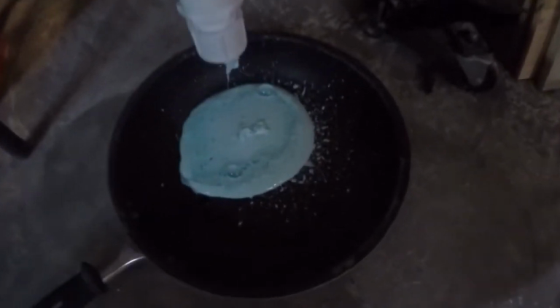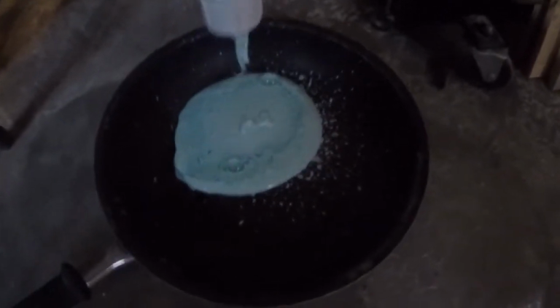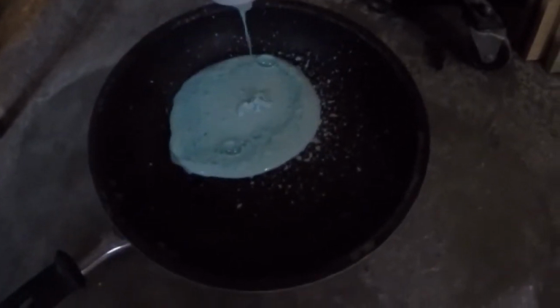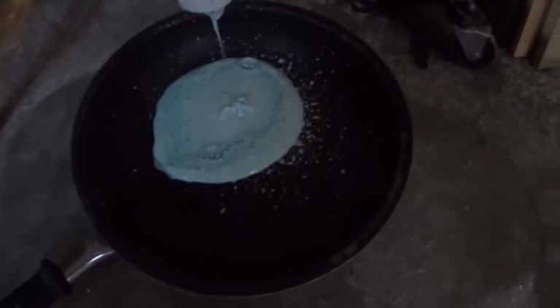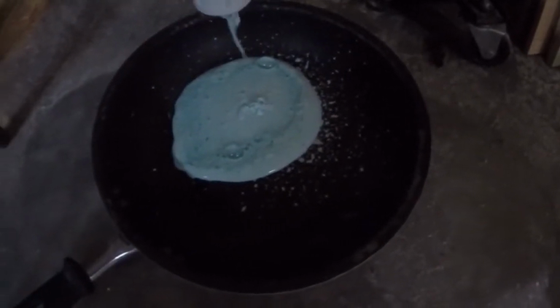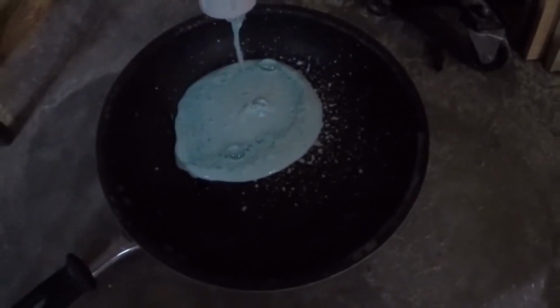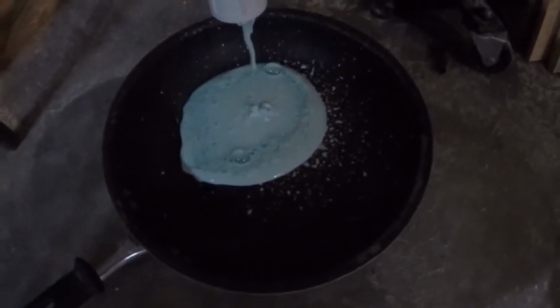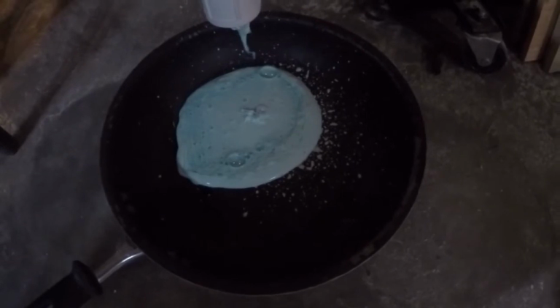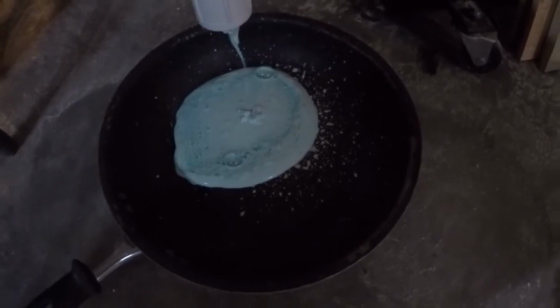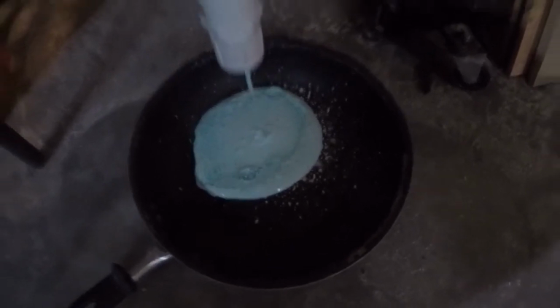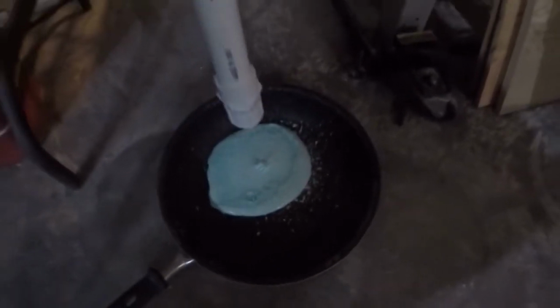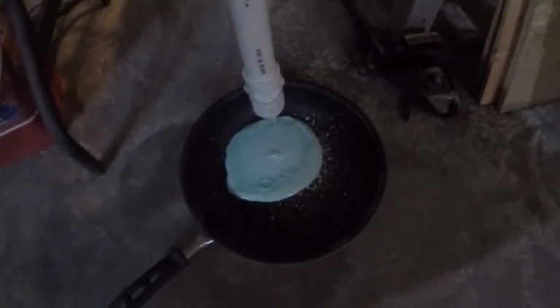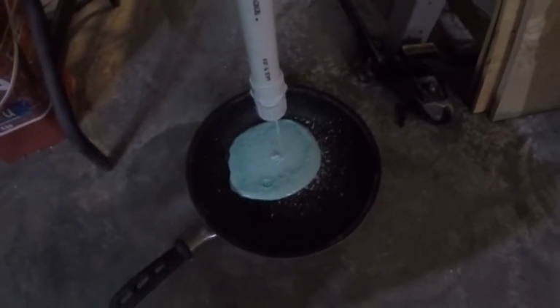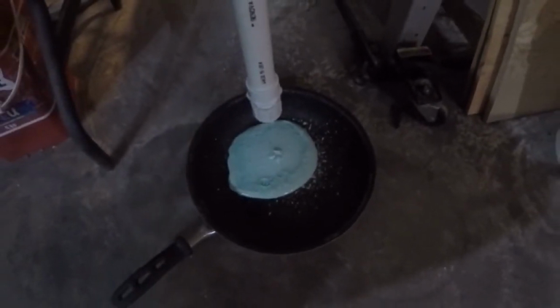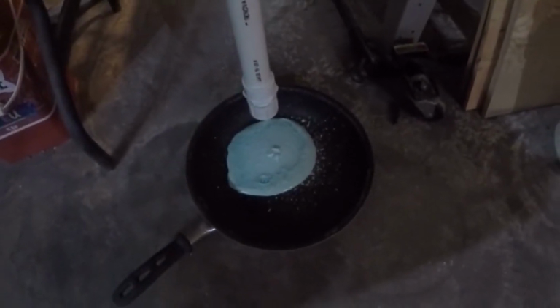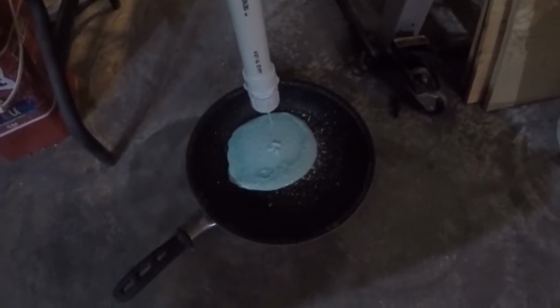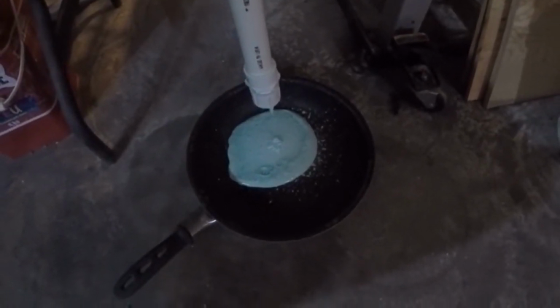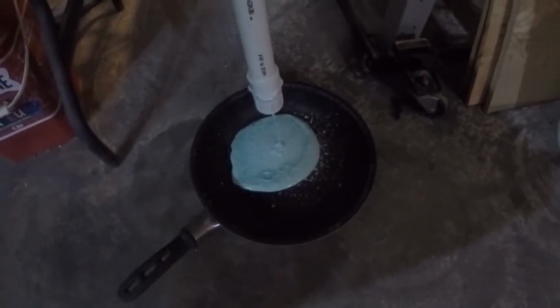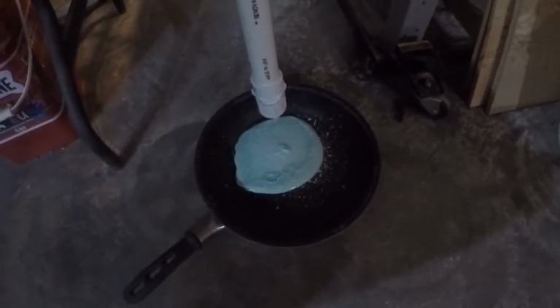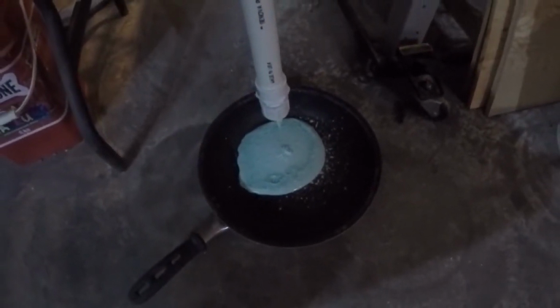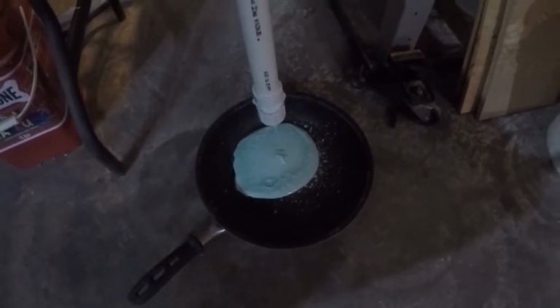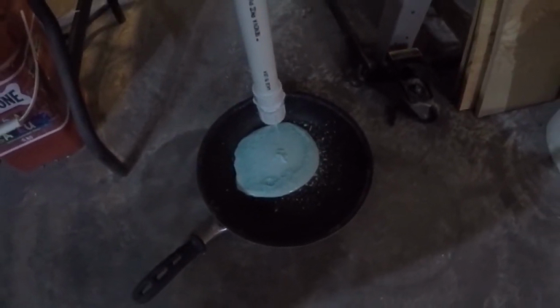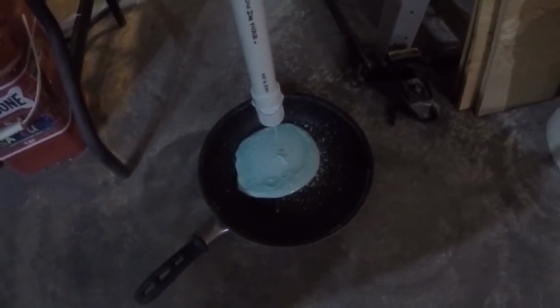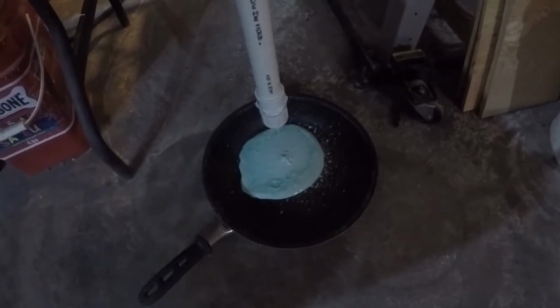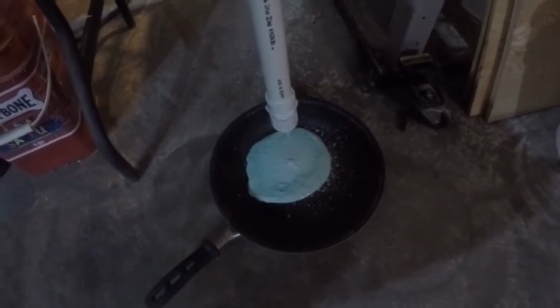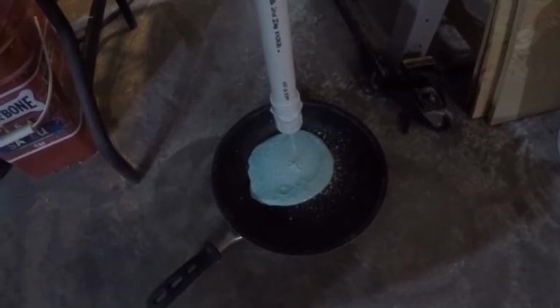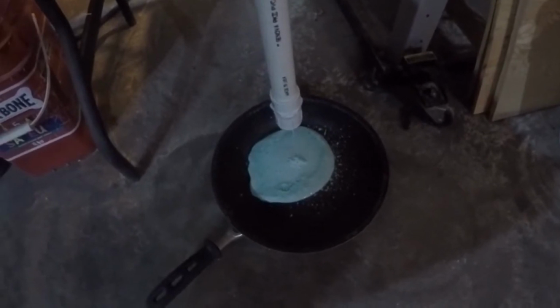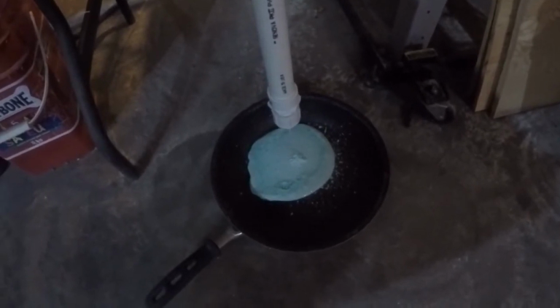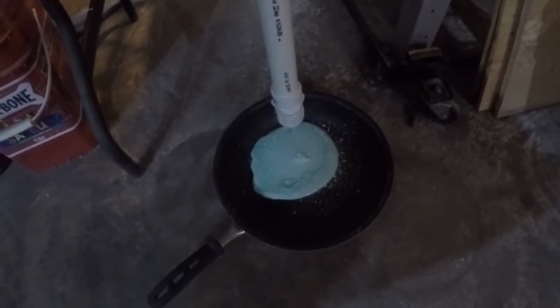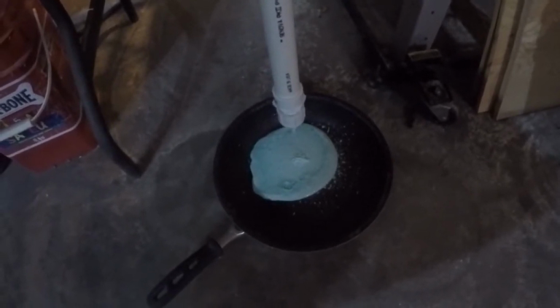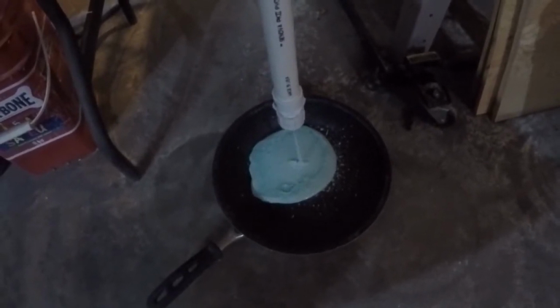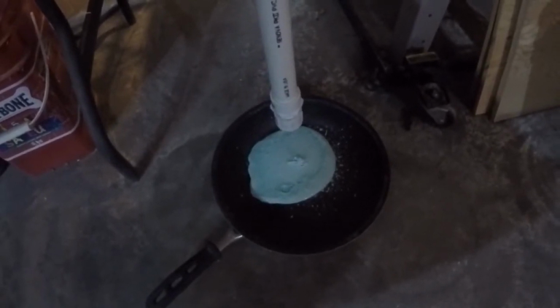But you know what? If it mixes with the cement I'm probably going to be okay with that. I think what we'll do is try a different mesh and see how it goes.